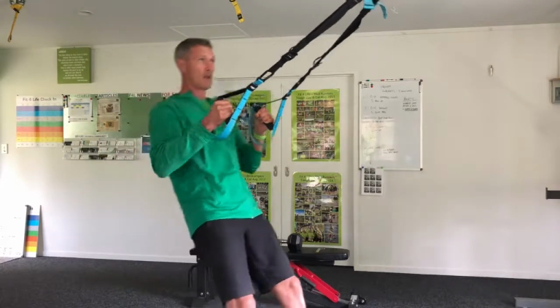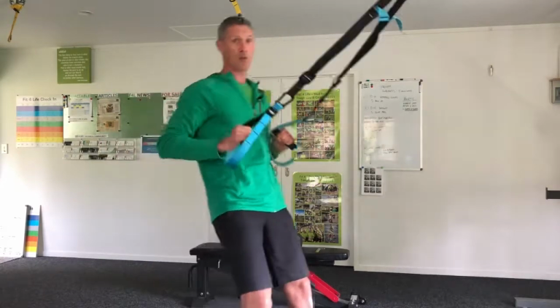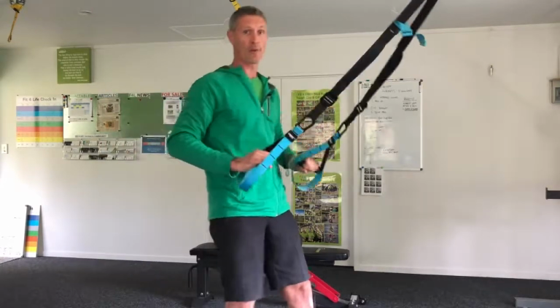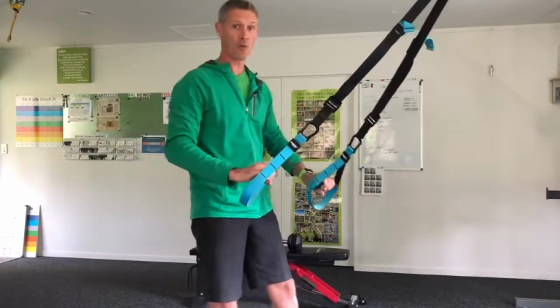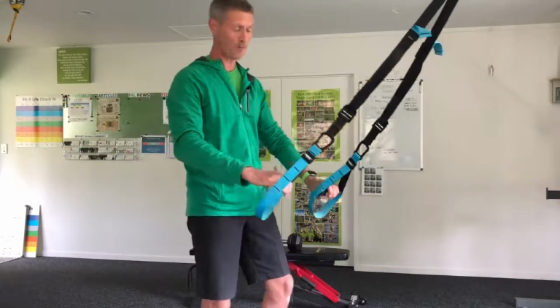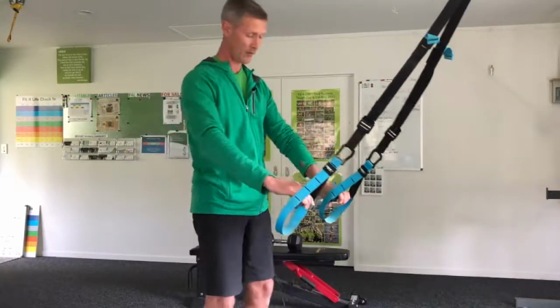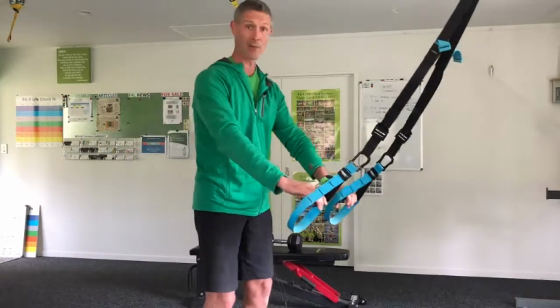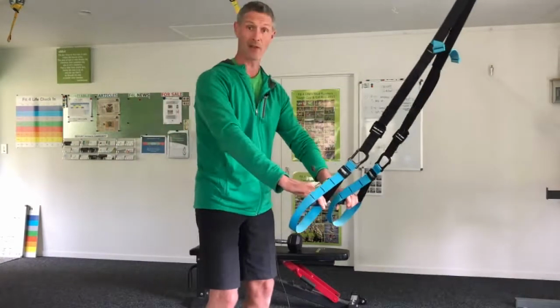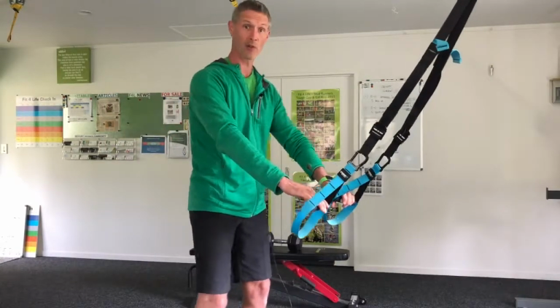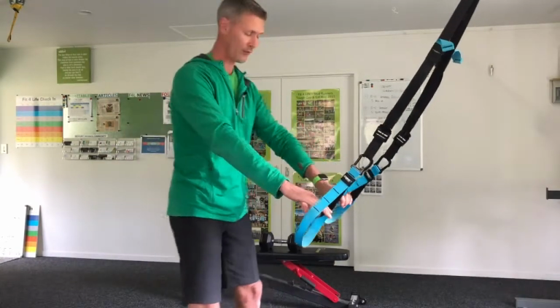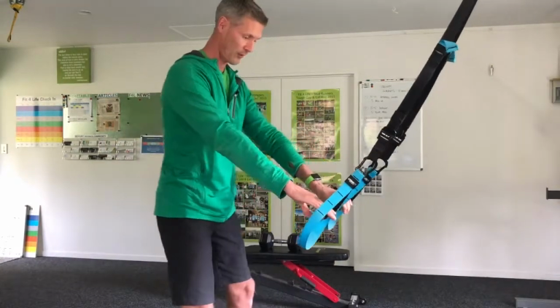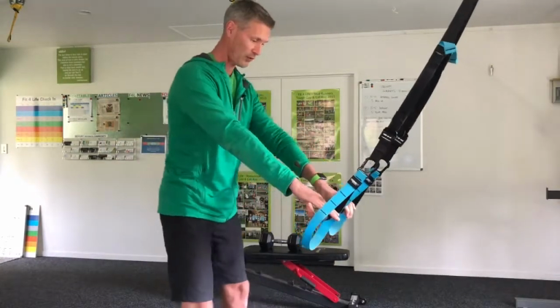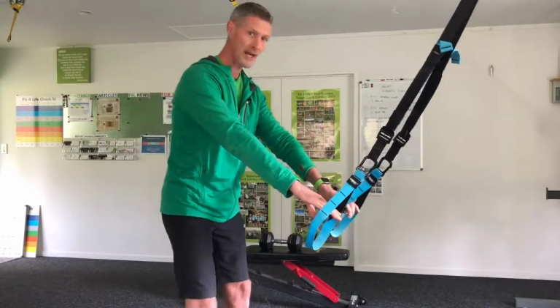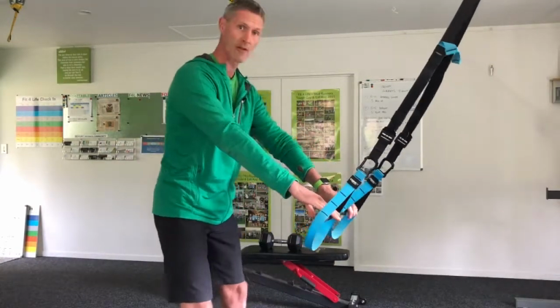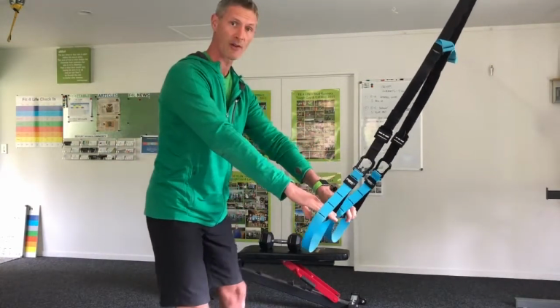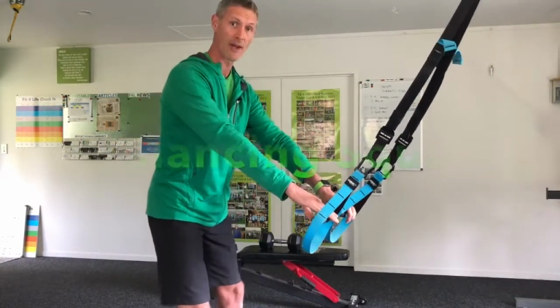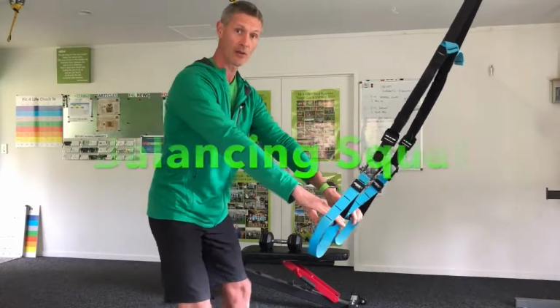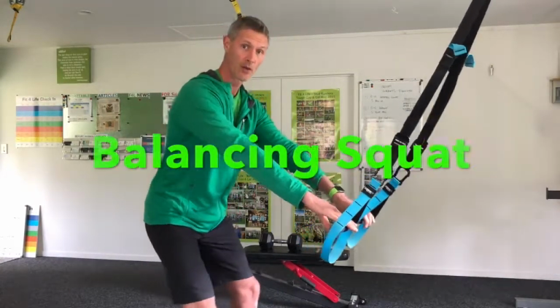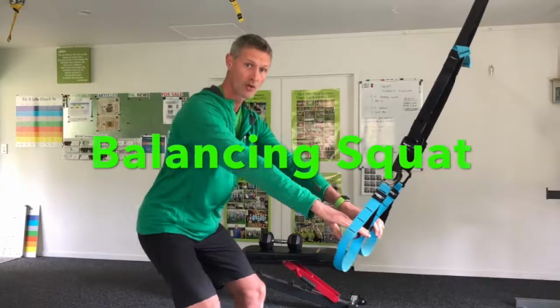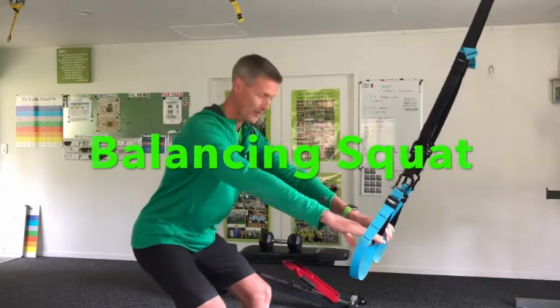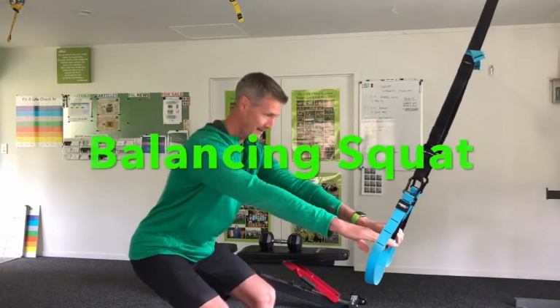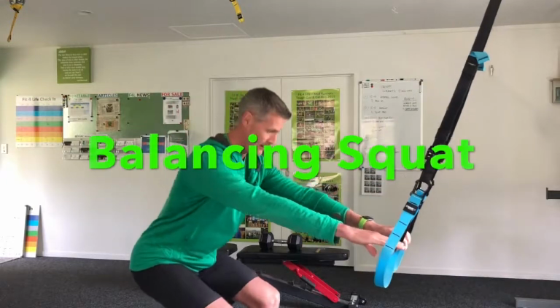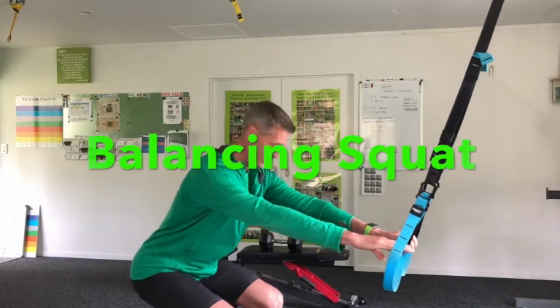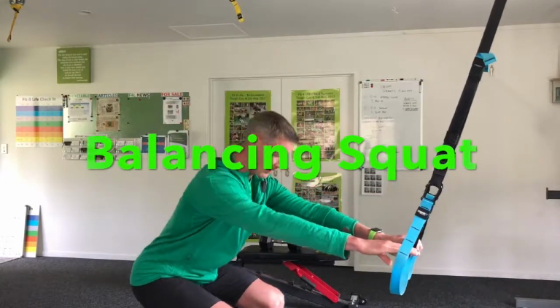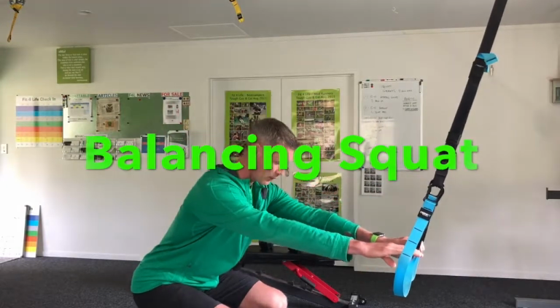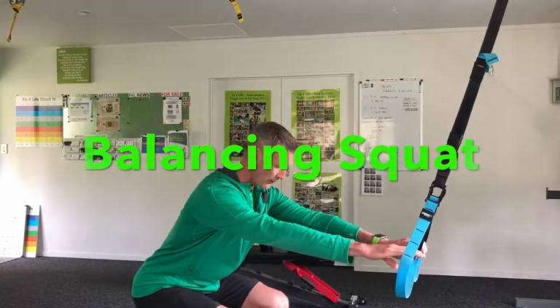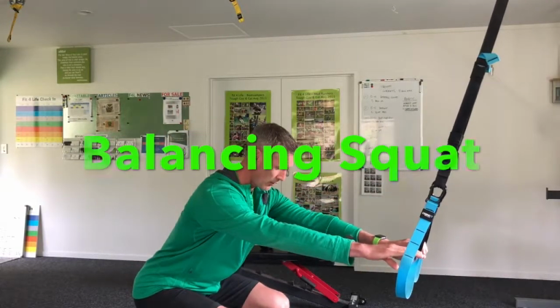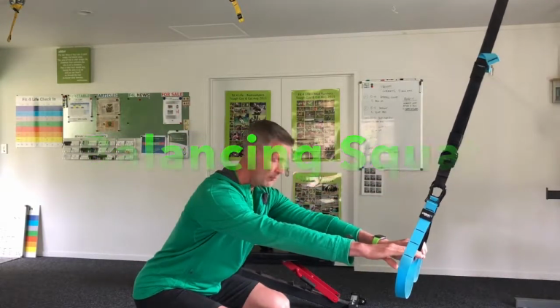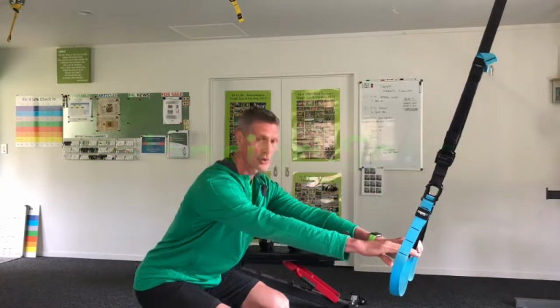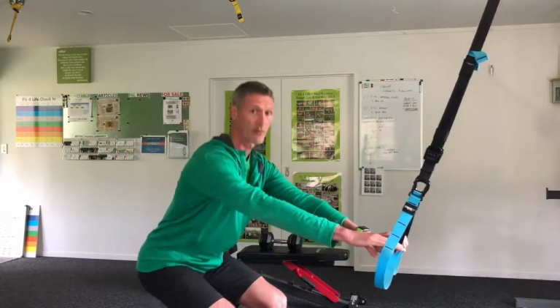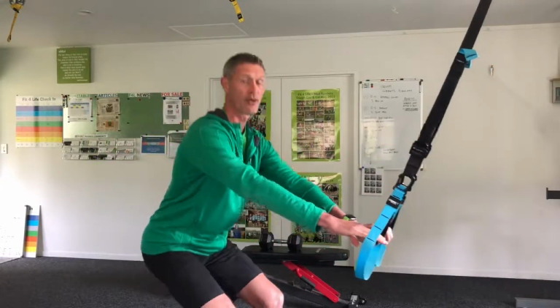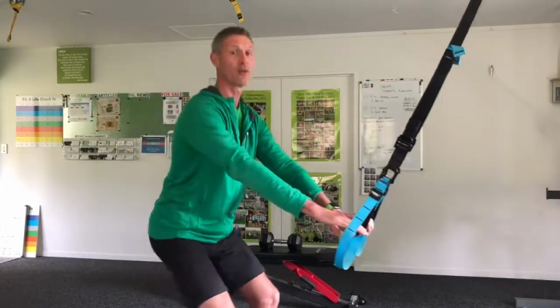Next one would be a squat. Let's go for a balancing squat, so fingers gently resting on the handles, dropping down into that squat, pushing up through the heels.